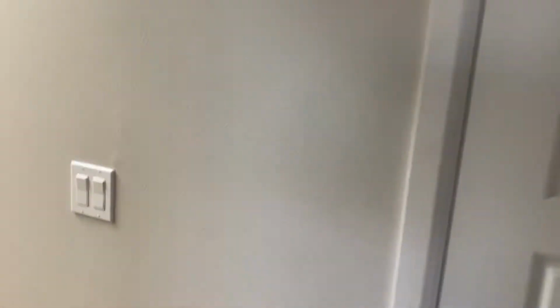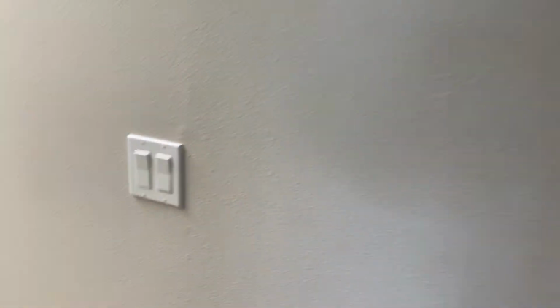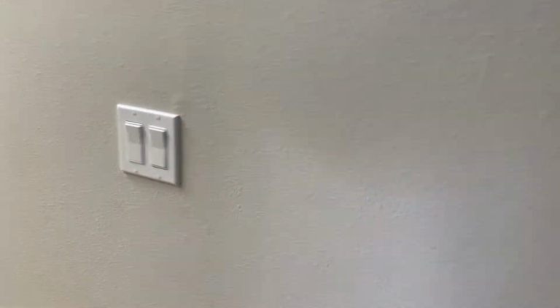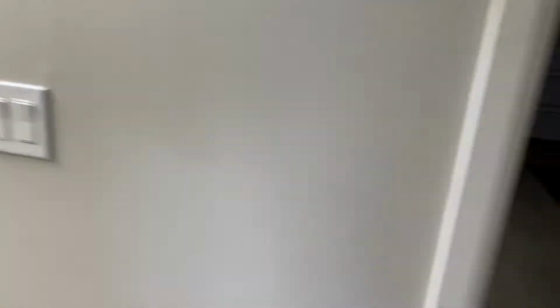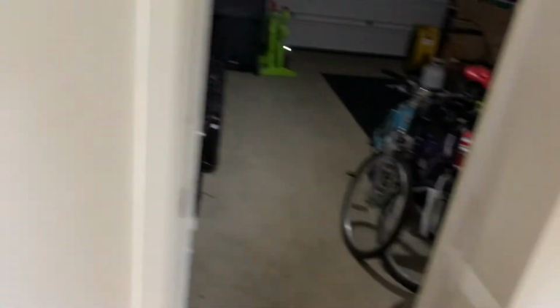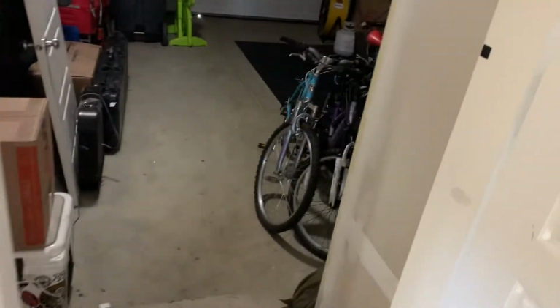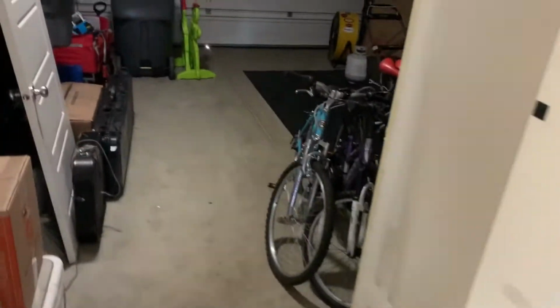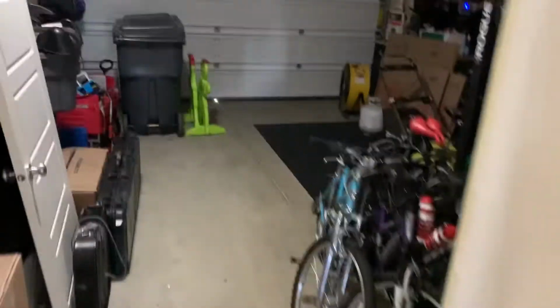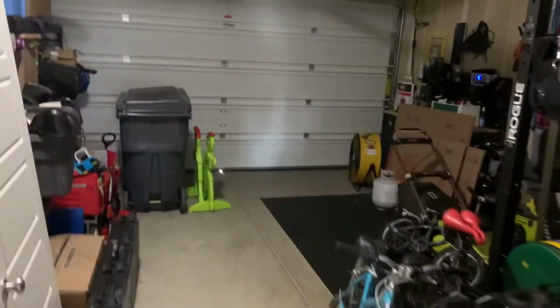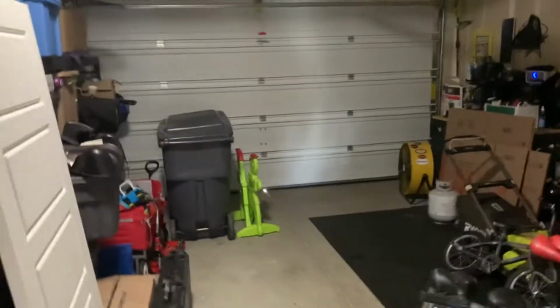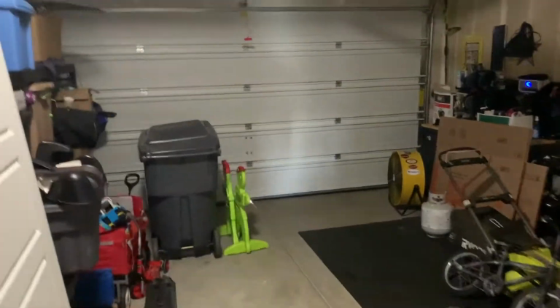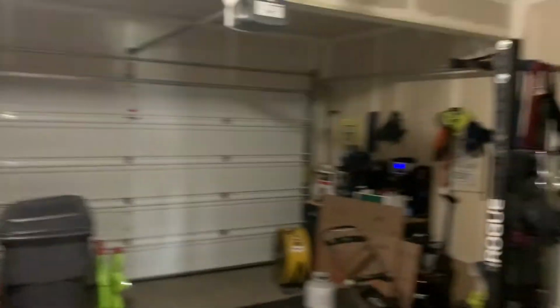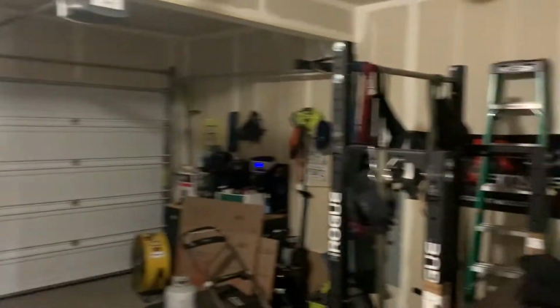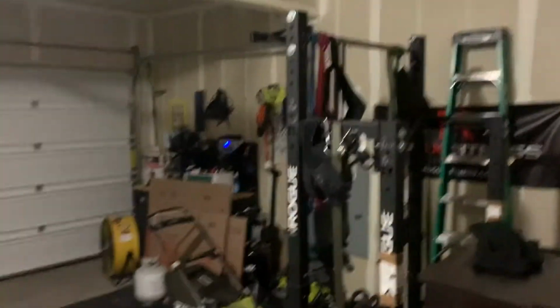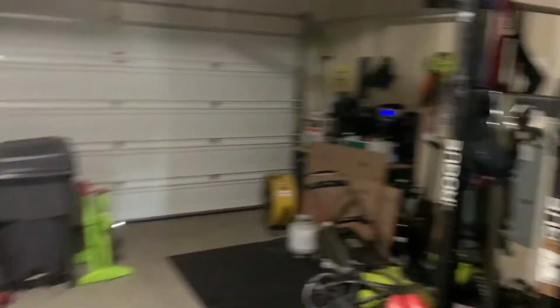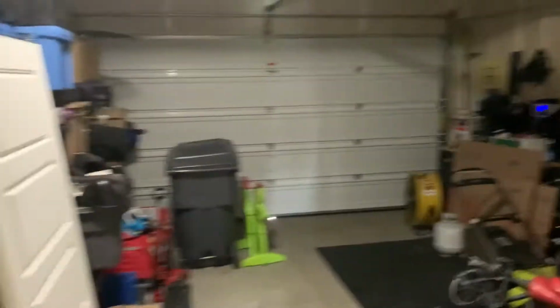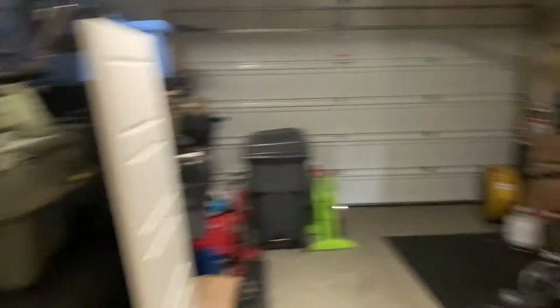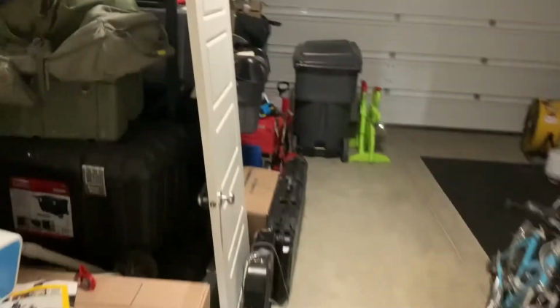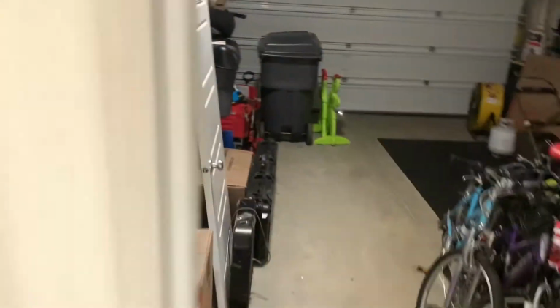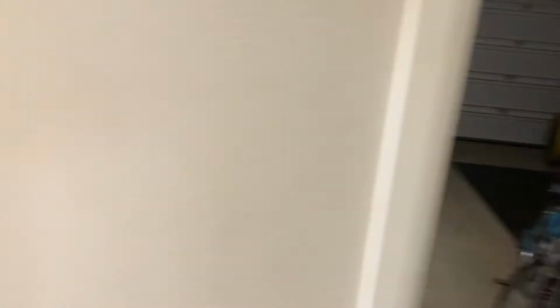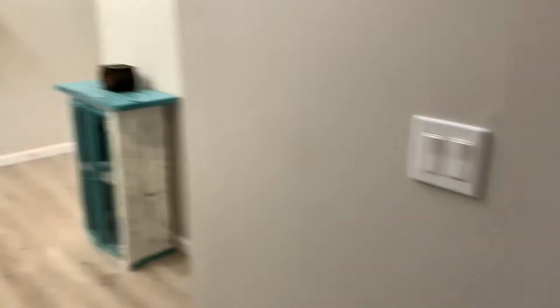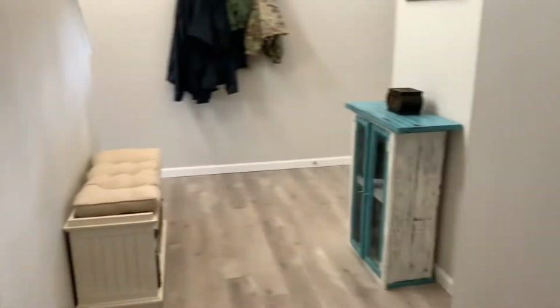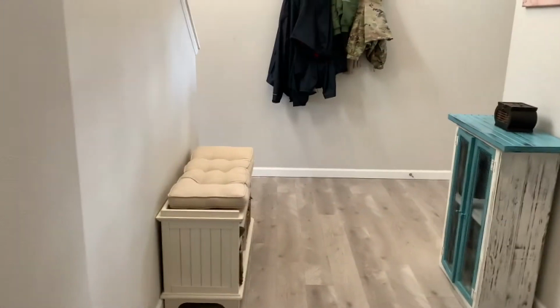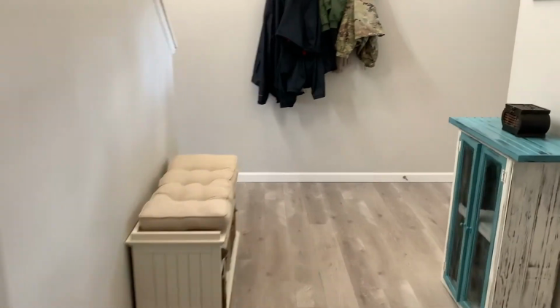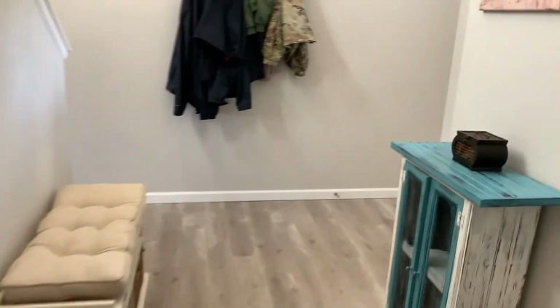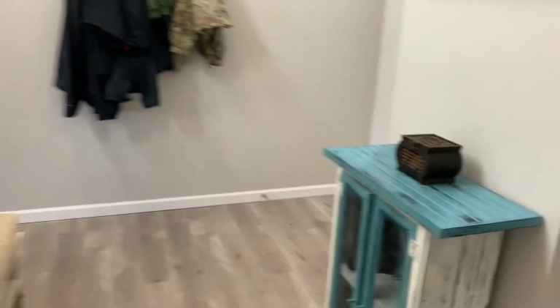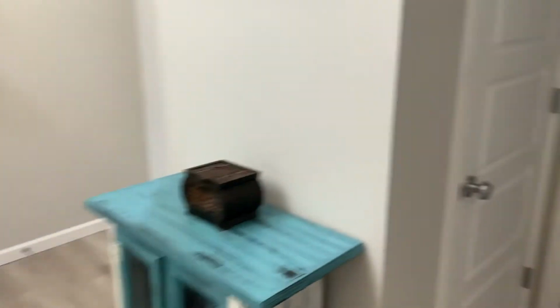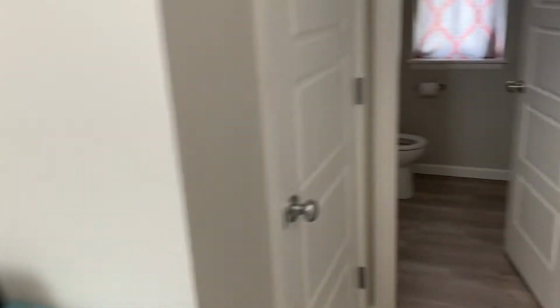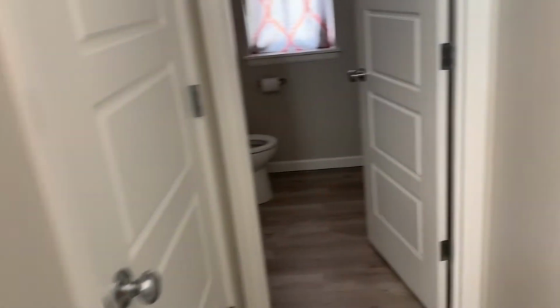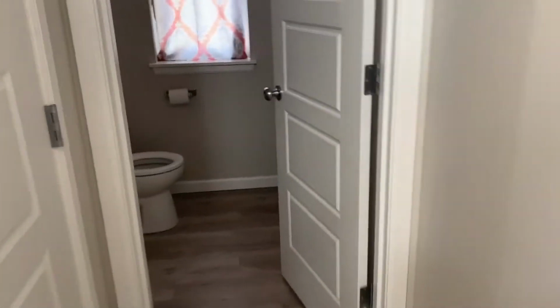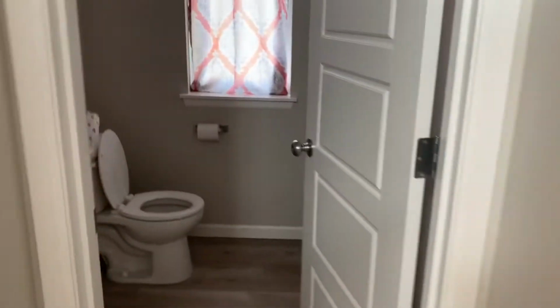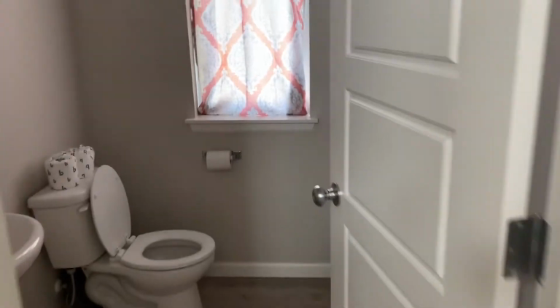The garage has a single roll-up, two-car garage, and right between the garage and the main entry is the downstairs bathroom.